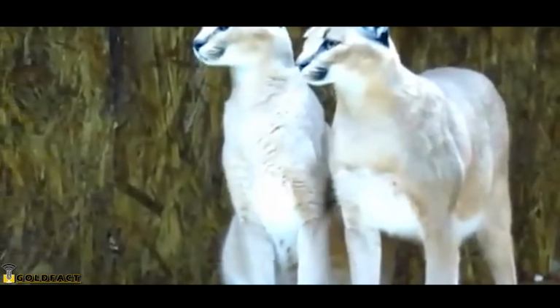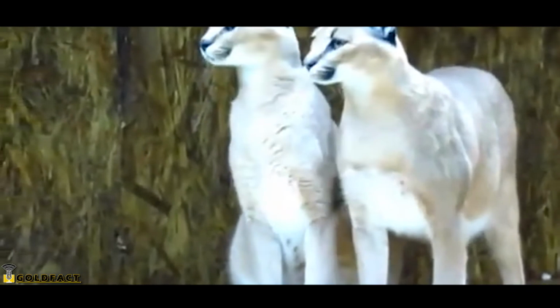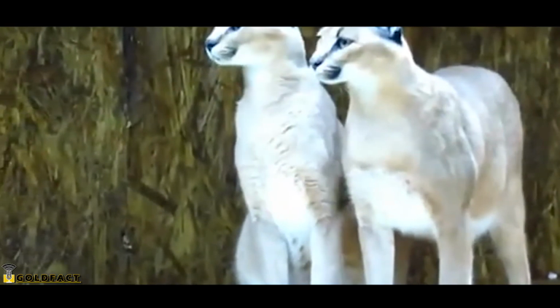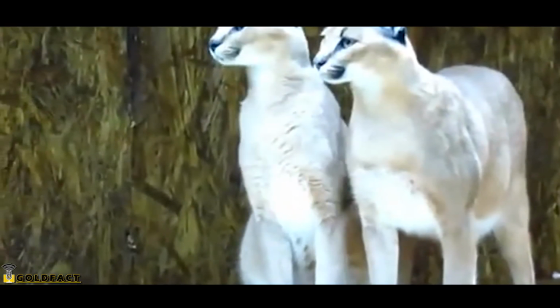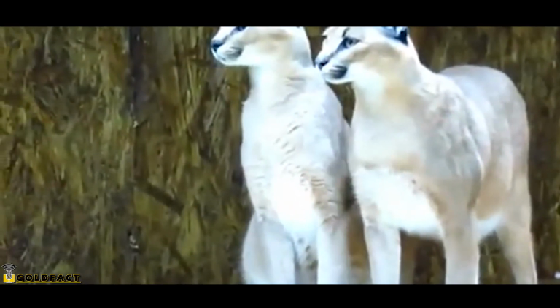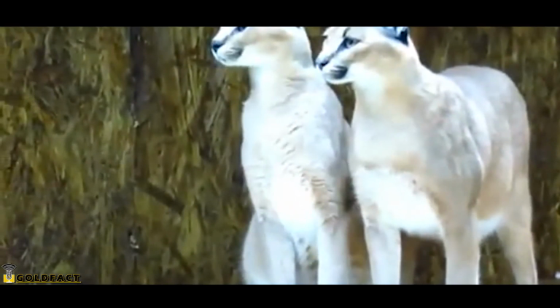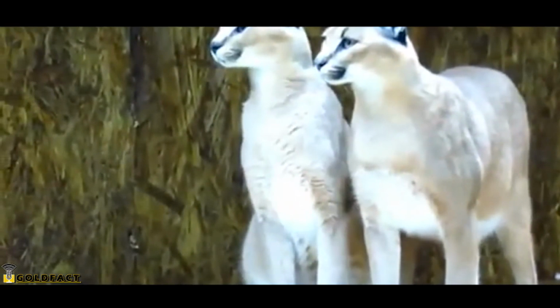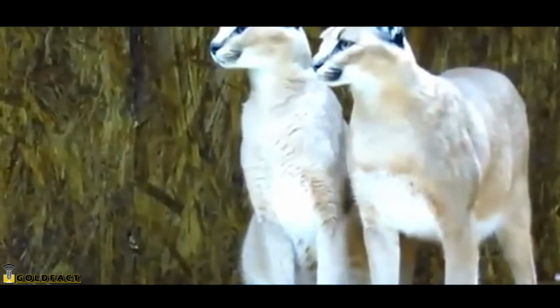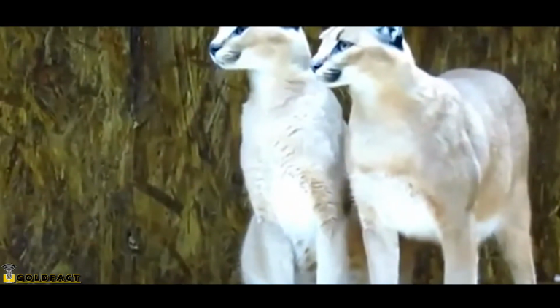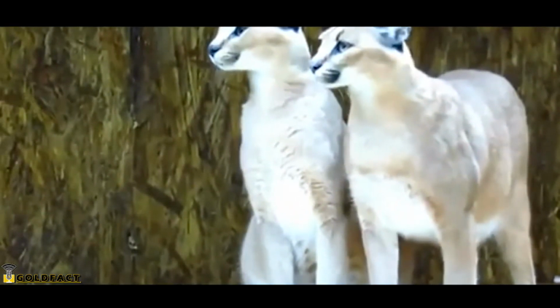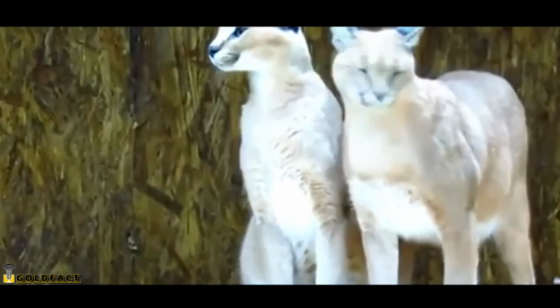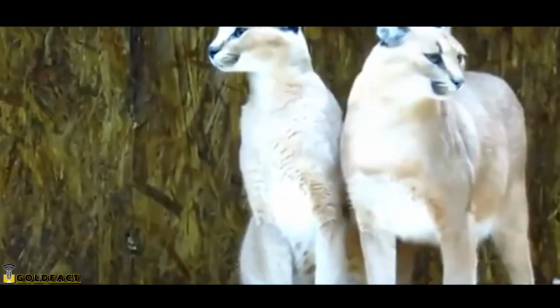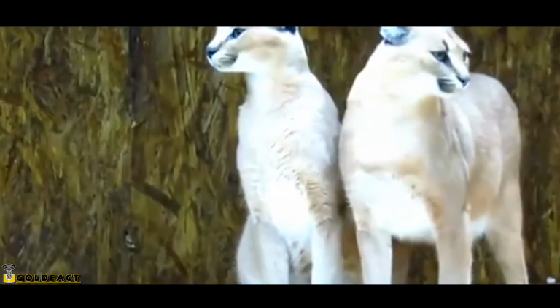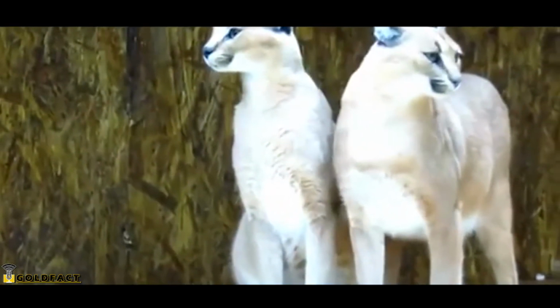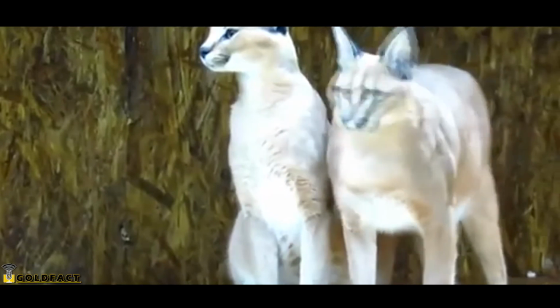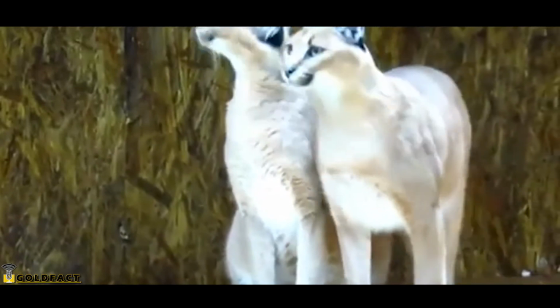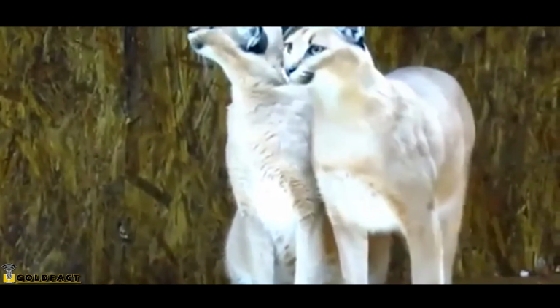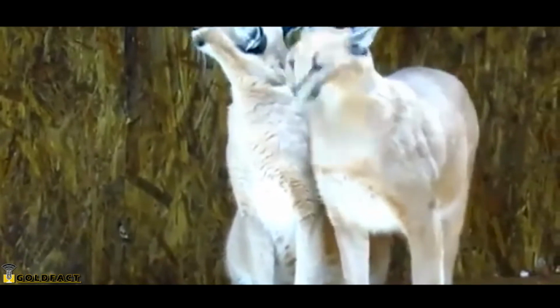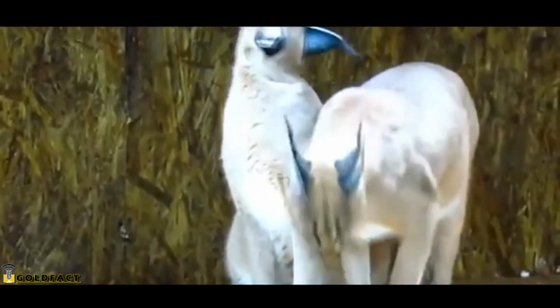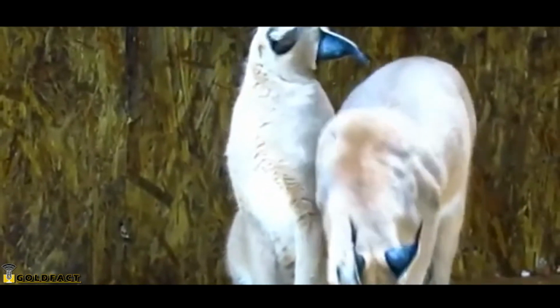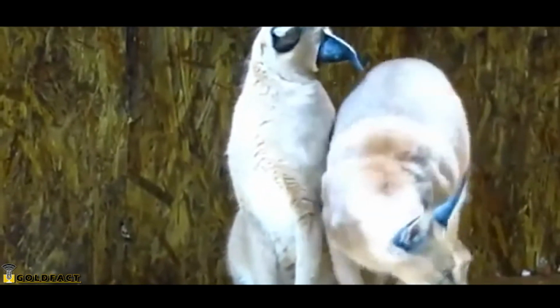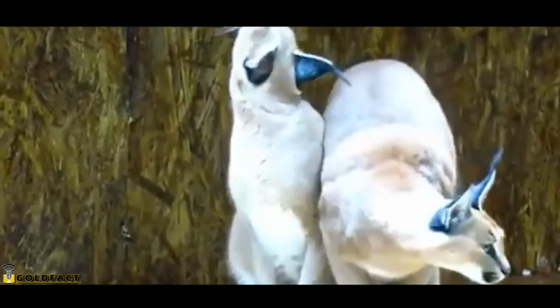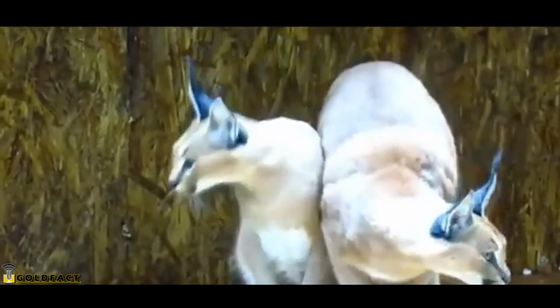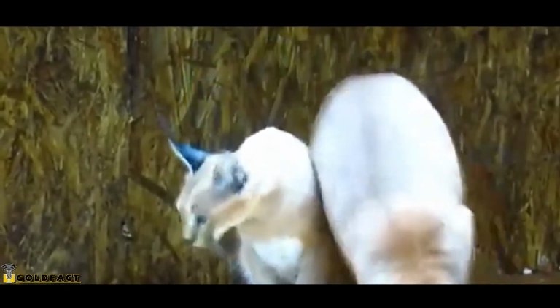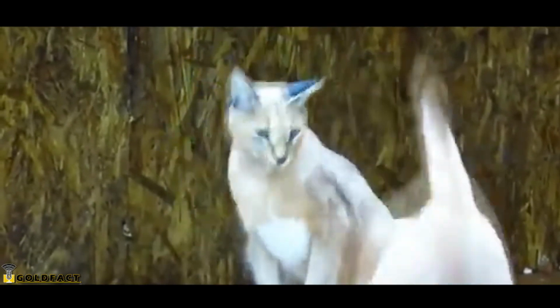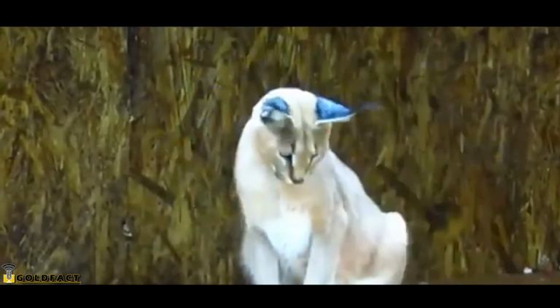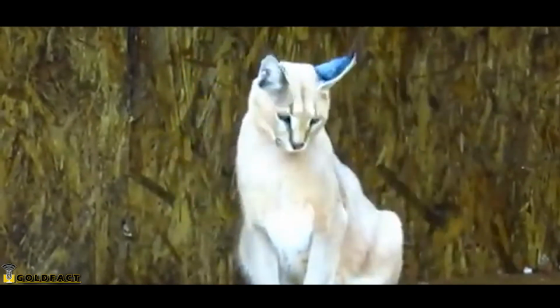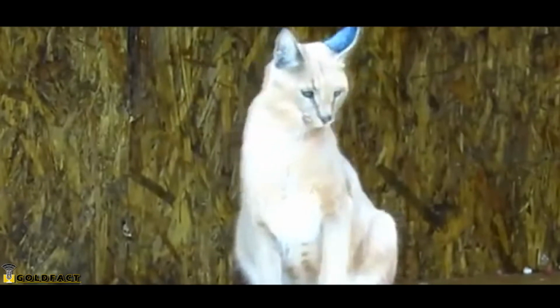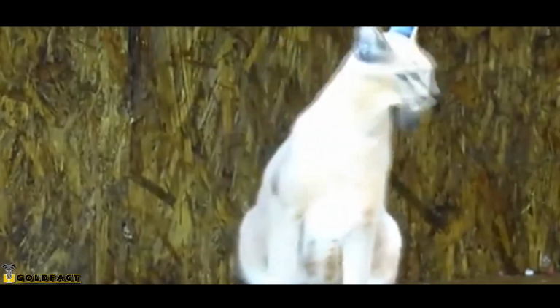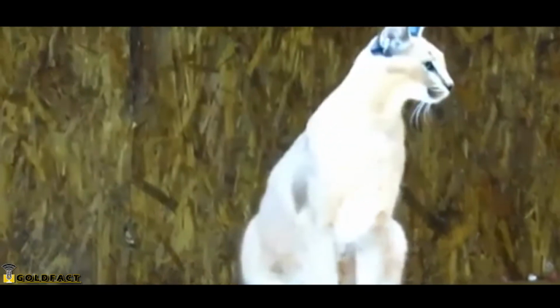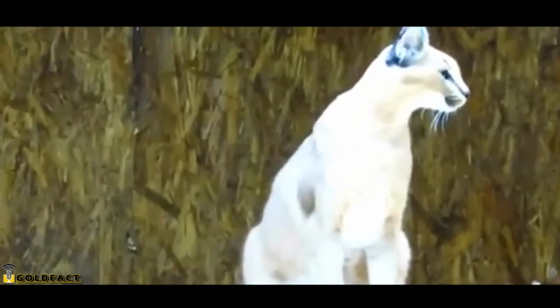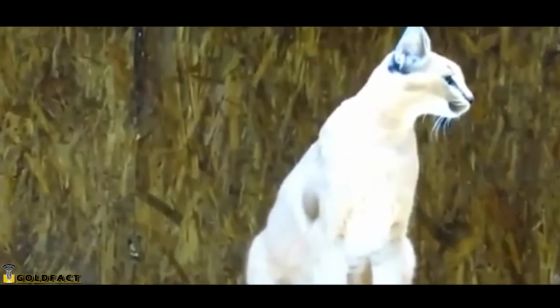One suggestion is that they help keep flies at bay, another is that they help break up the Caracal's outline in tall grass. But the prevailing hypothesis behind the Caracal's long ear fur is that they use their ears to communicate with one another.